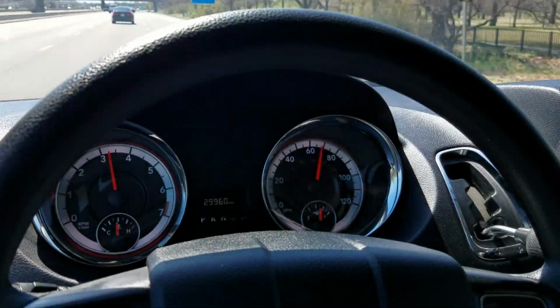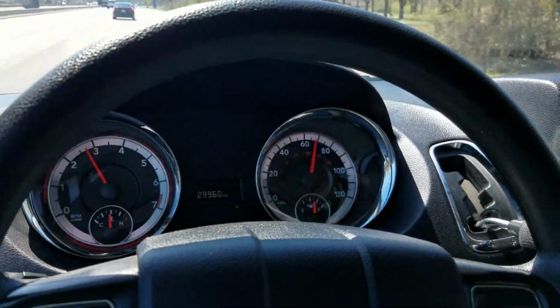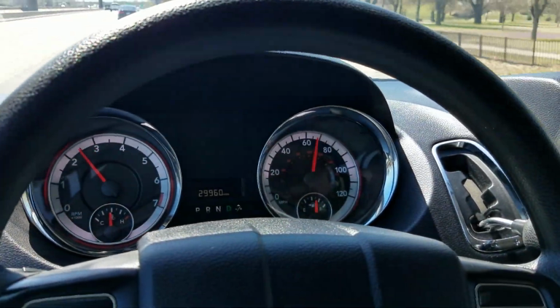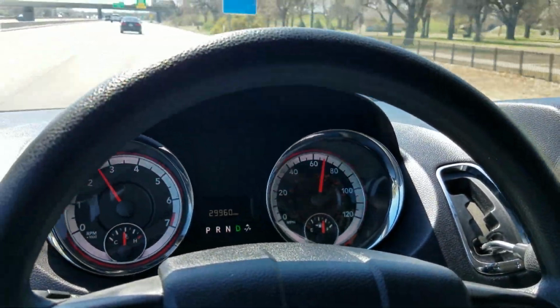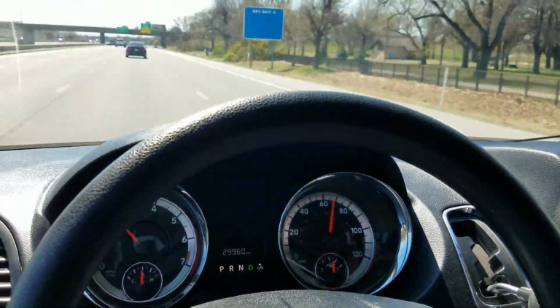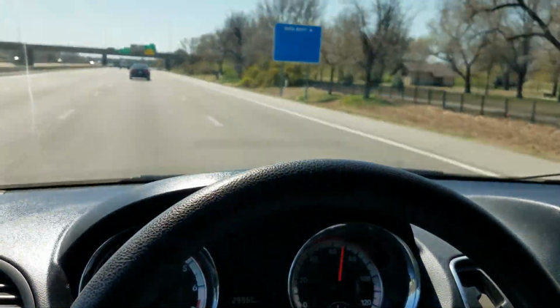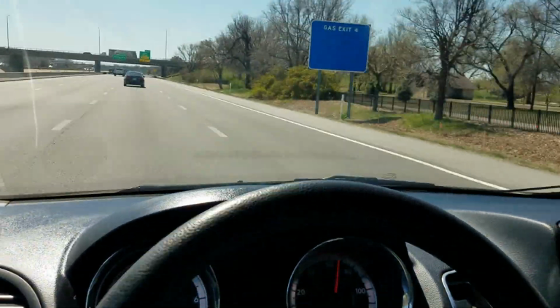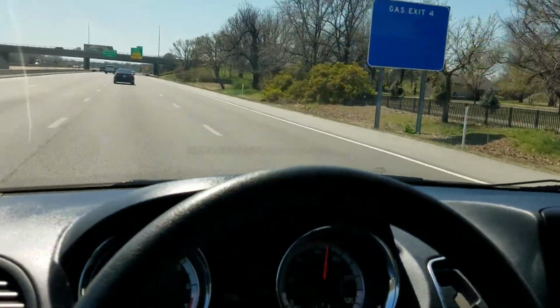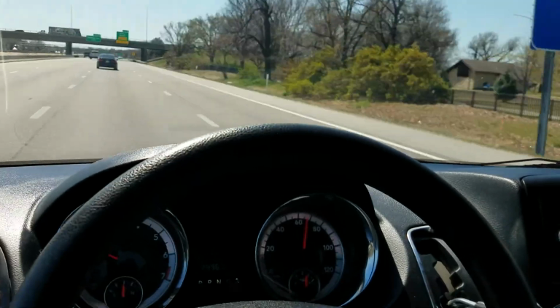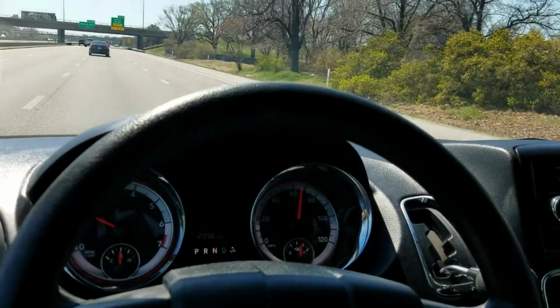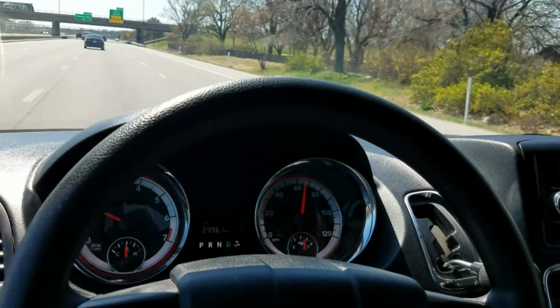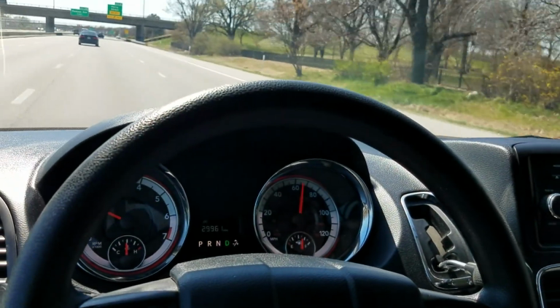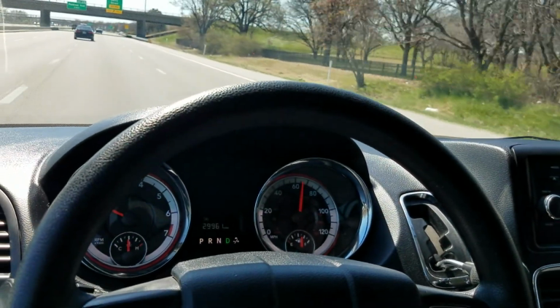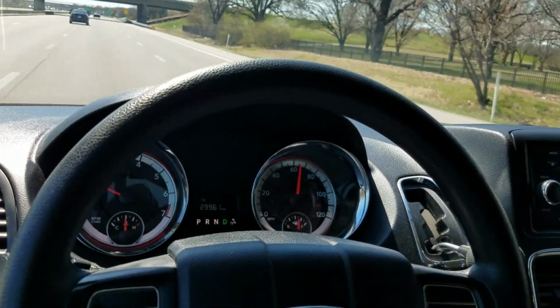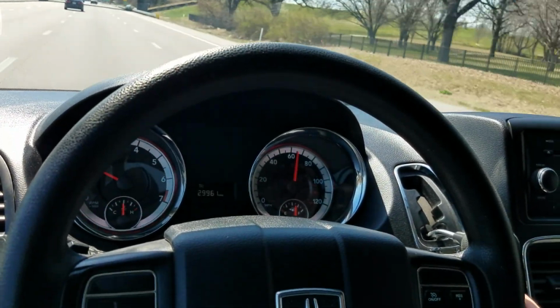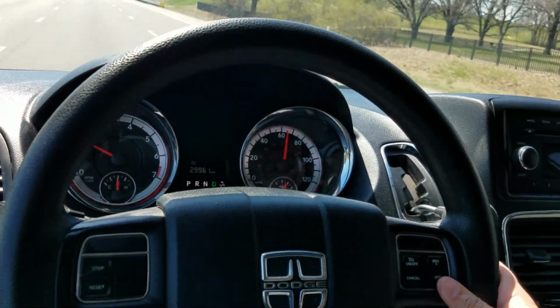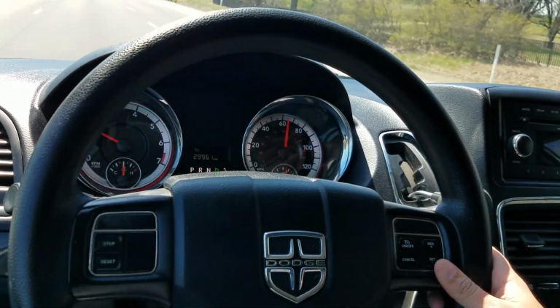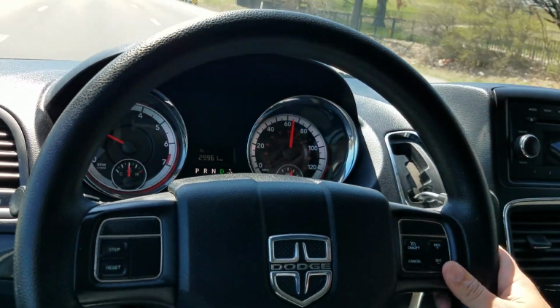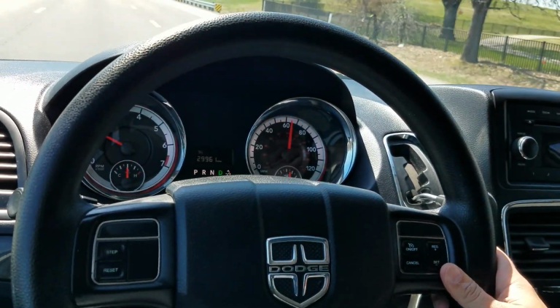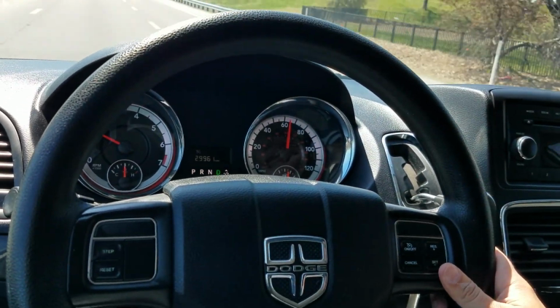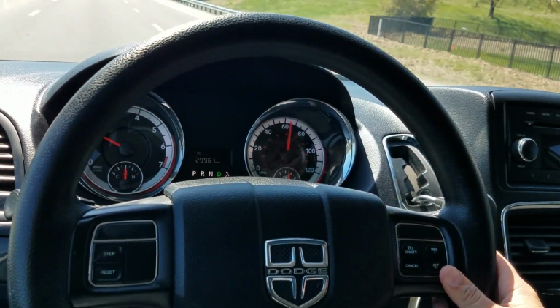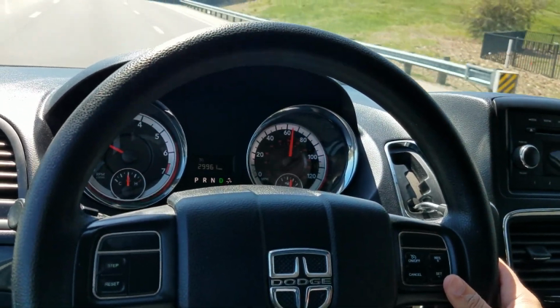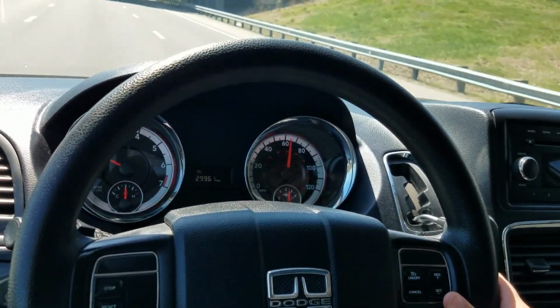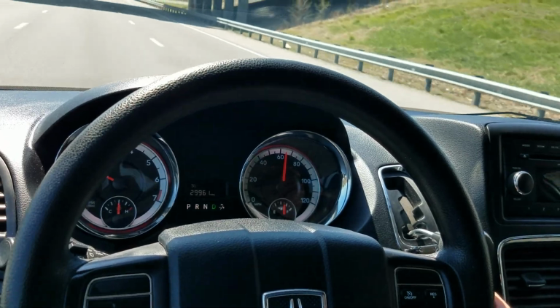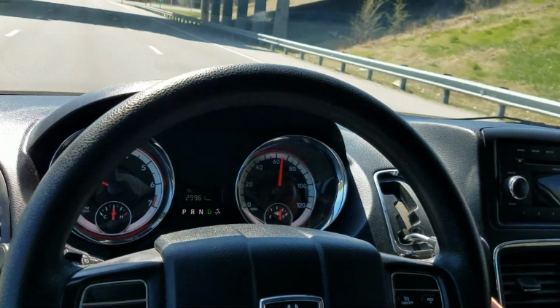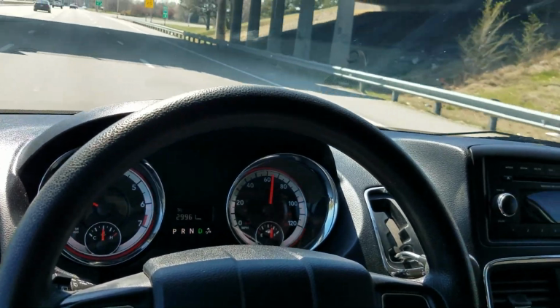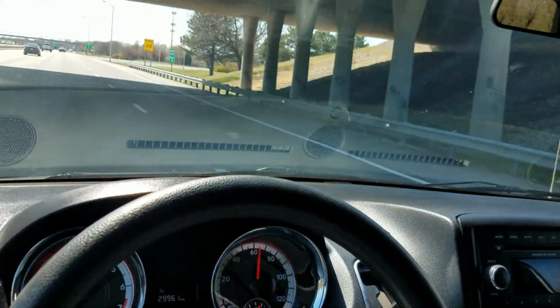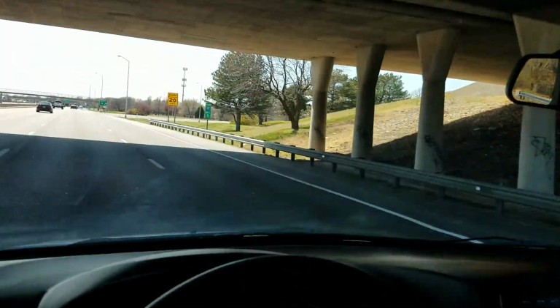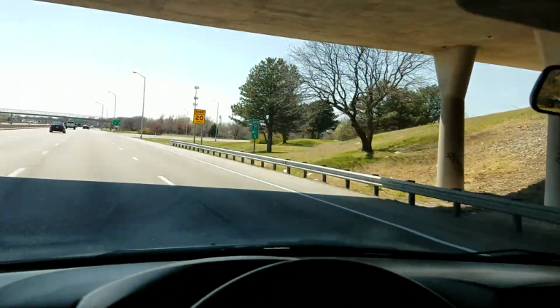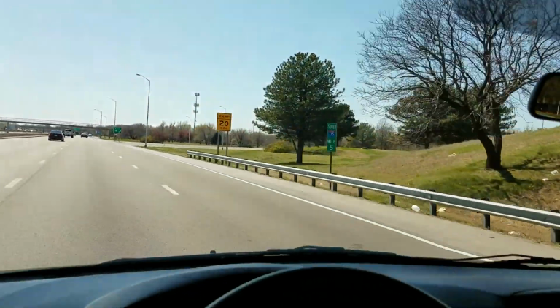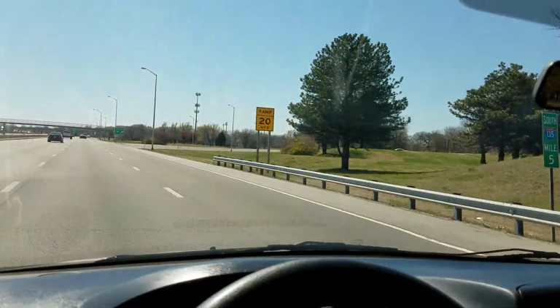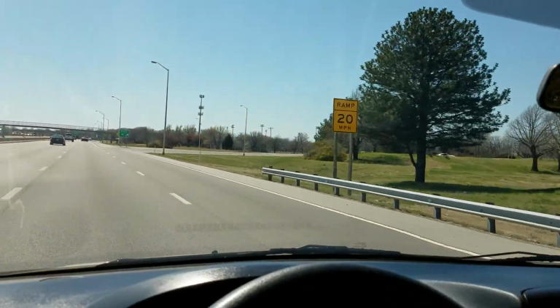Popped up to about 68 miles an hour. Cruise control is set and works great. The steering wheel is nice and straight — this van tracks and drives very nicely down the road.